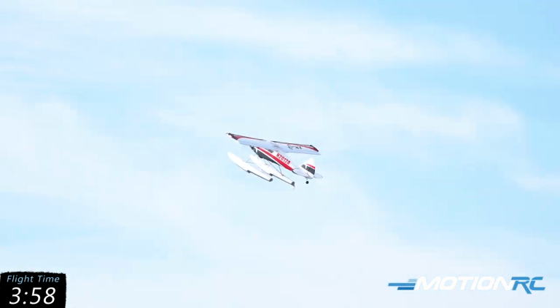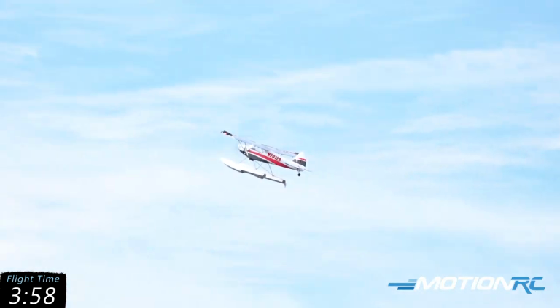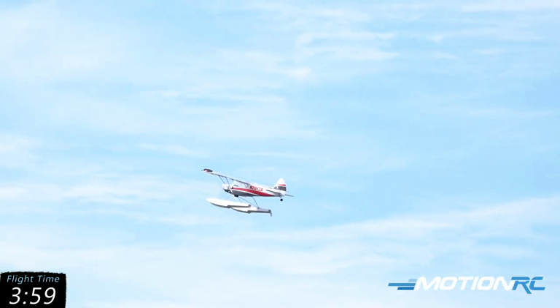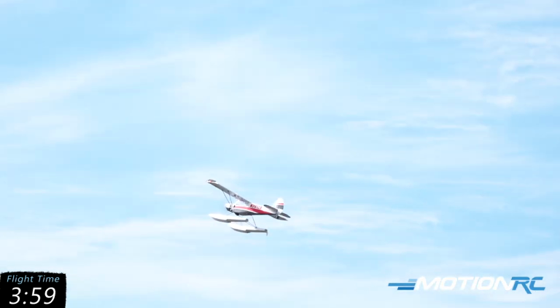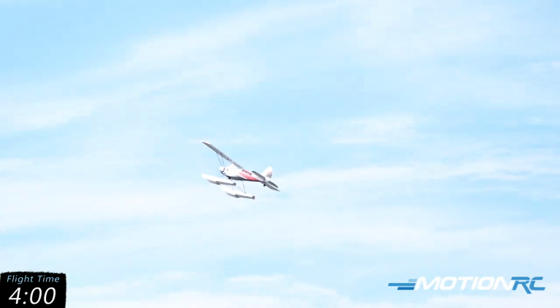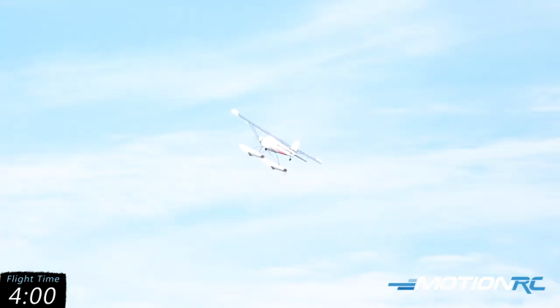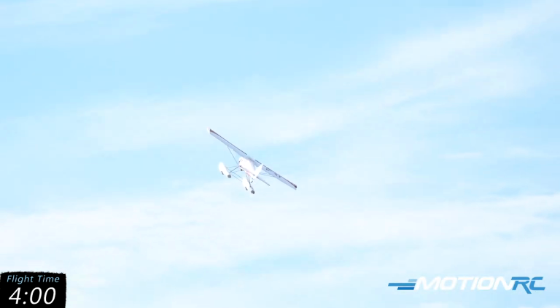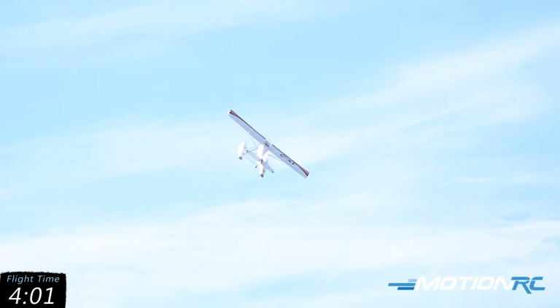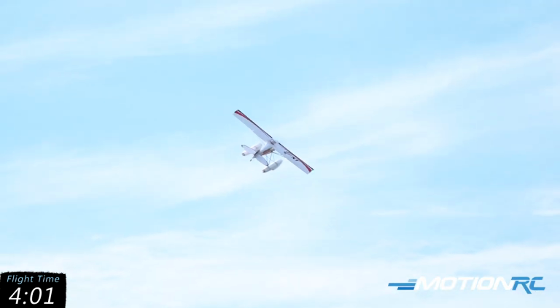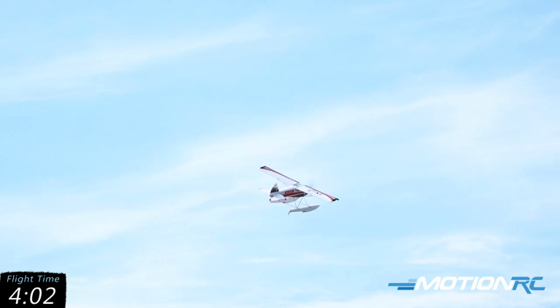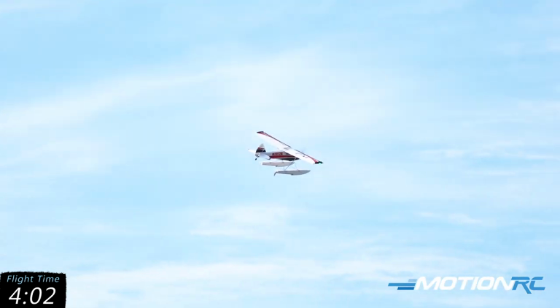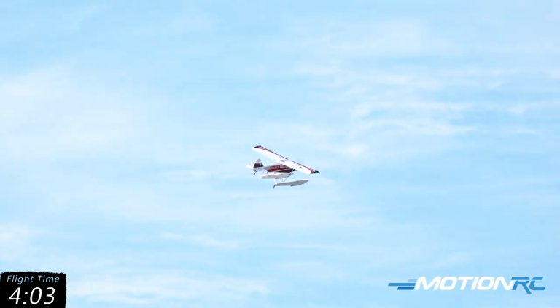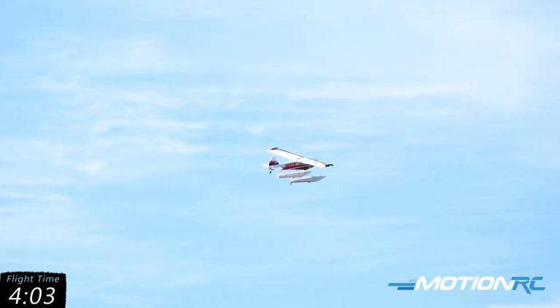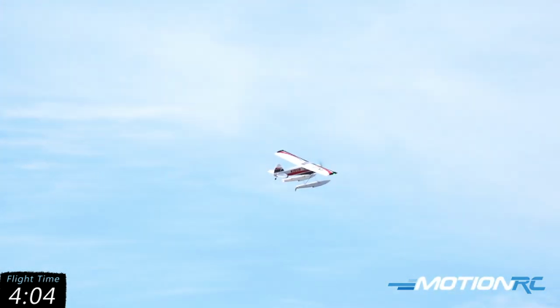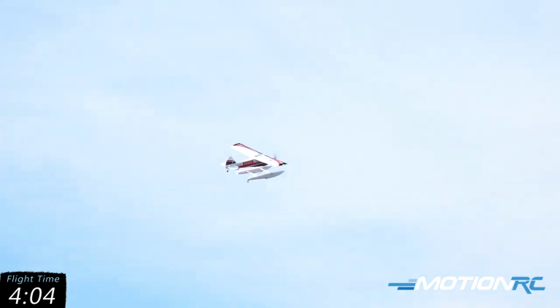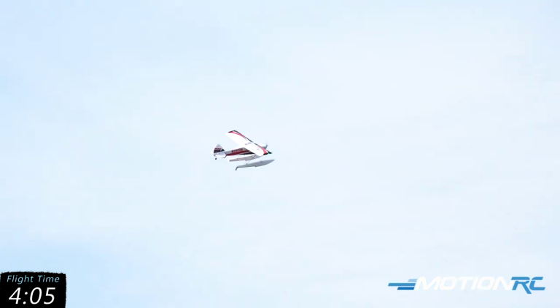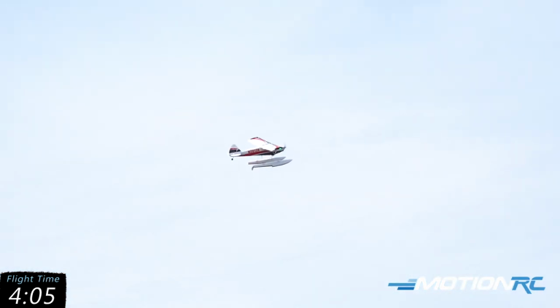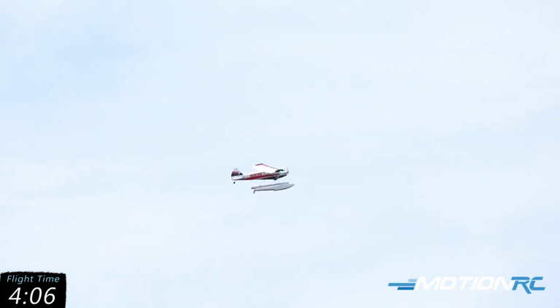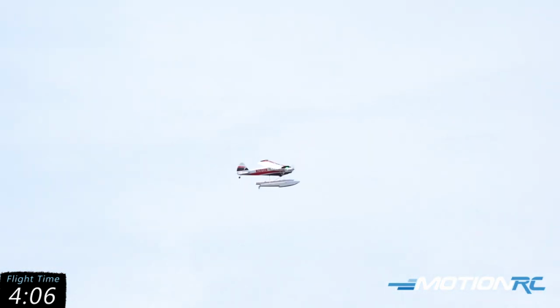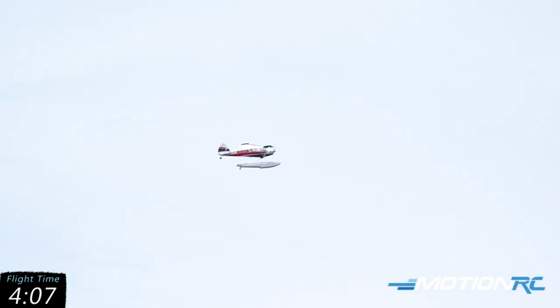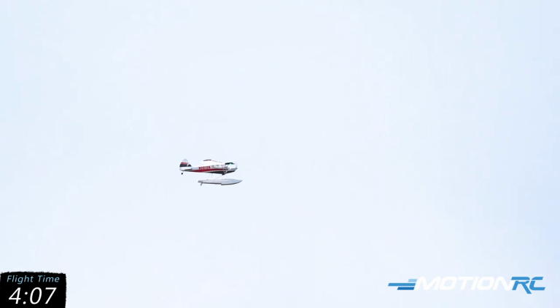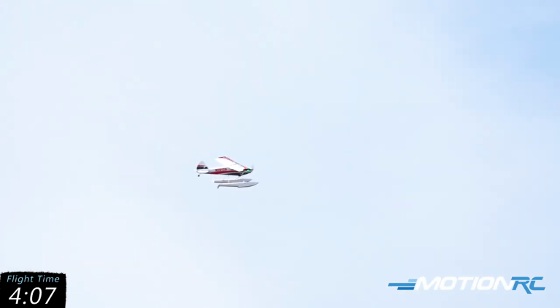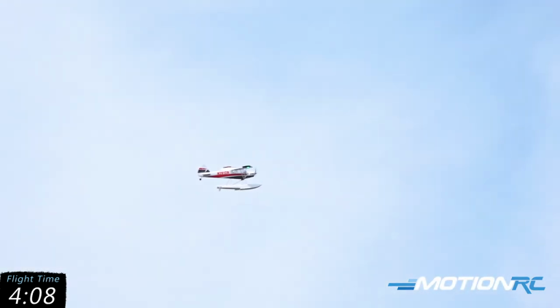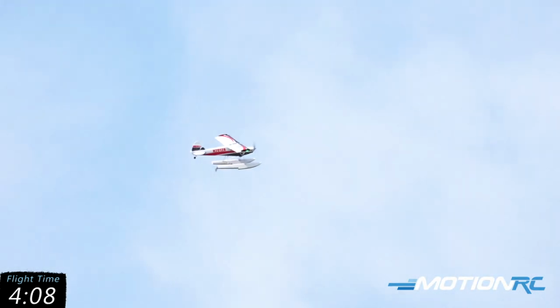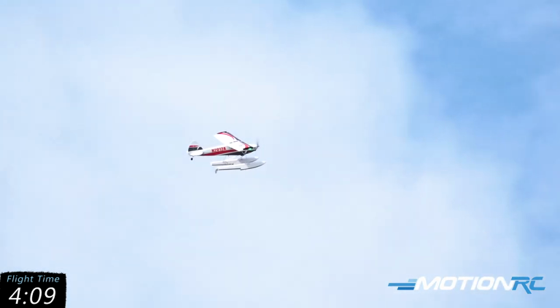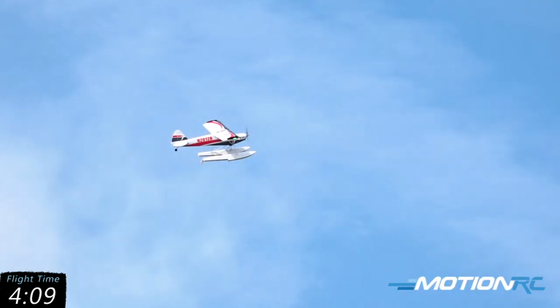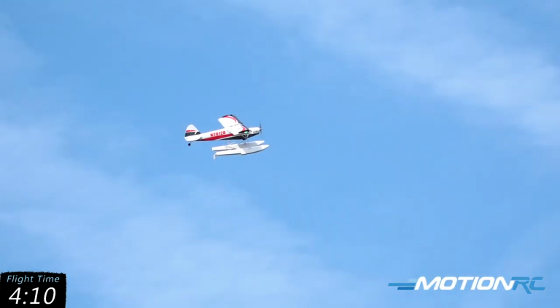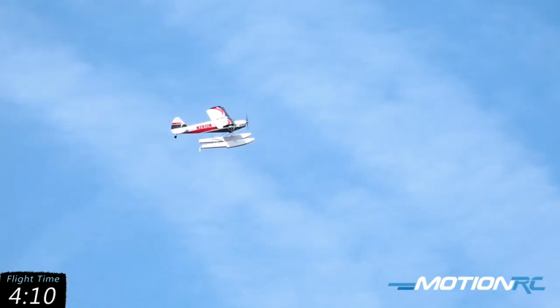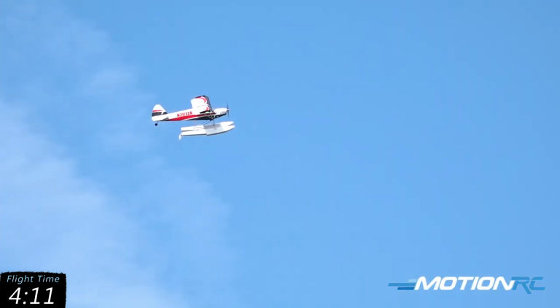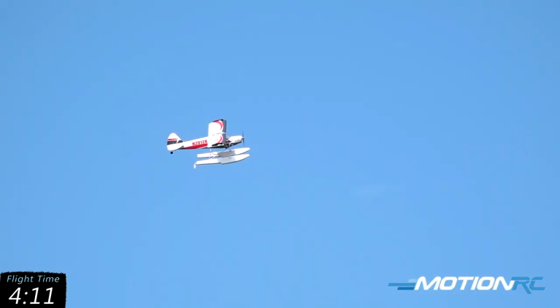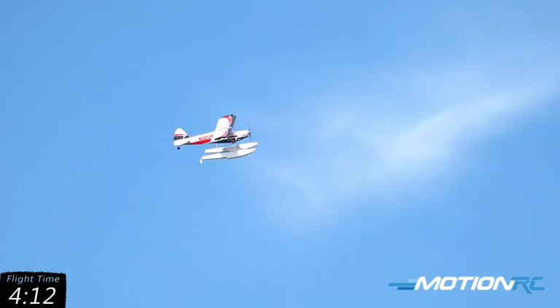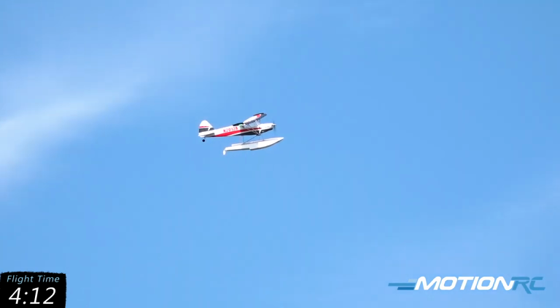Just got to break that suction off the water — she jumps right up in the air. So let's fly one more approach and one more landing, then we'll bring it in and give you a battery report and show you around some of the features of this model.